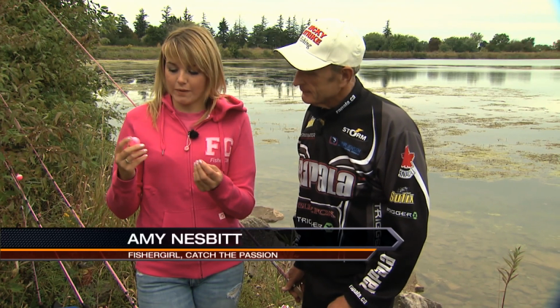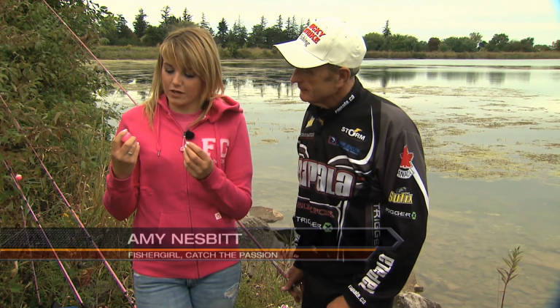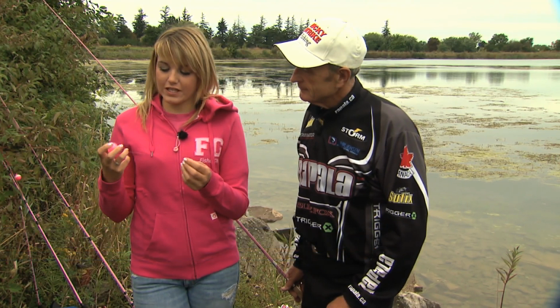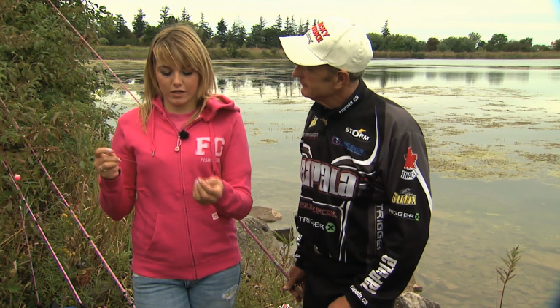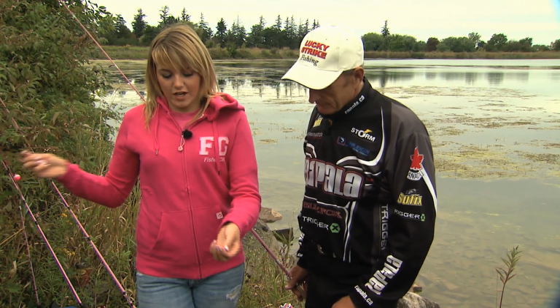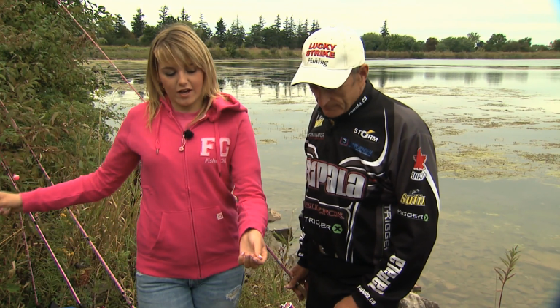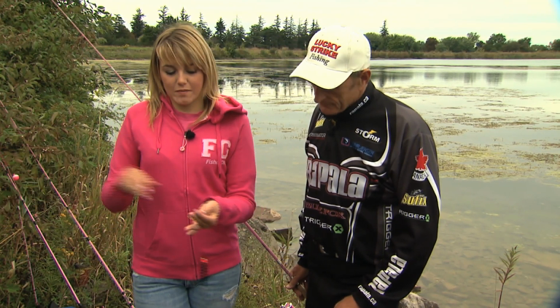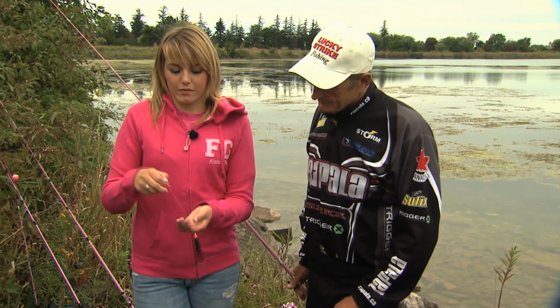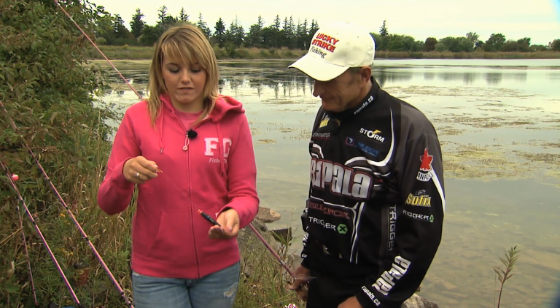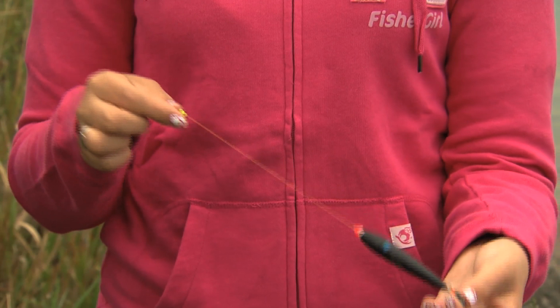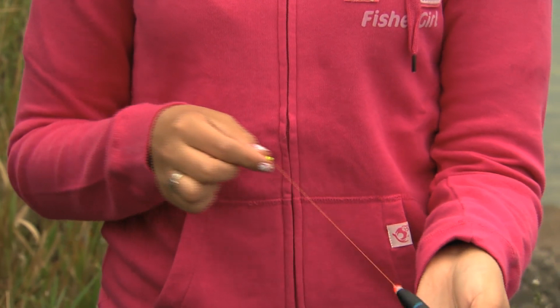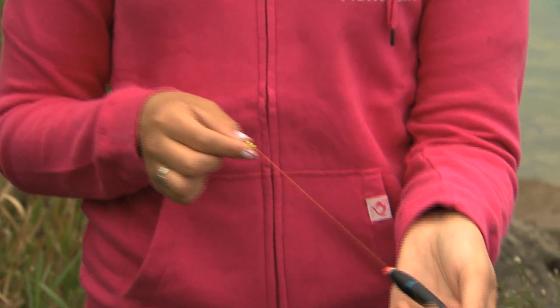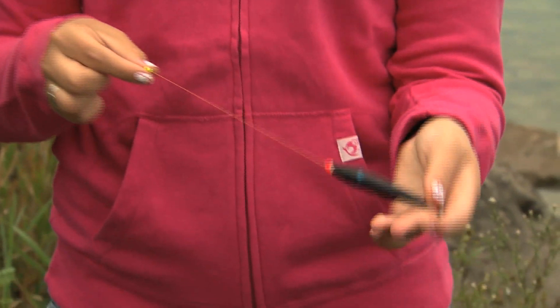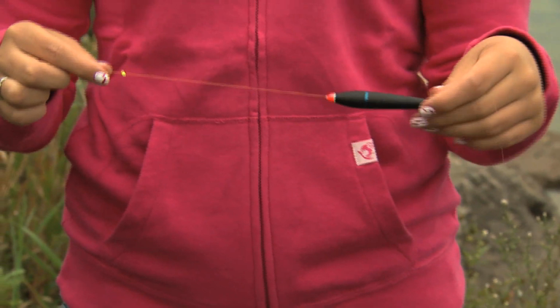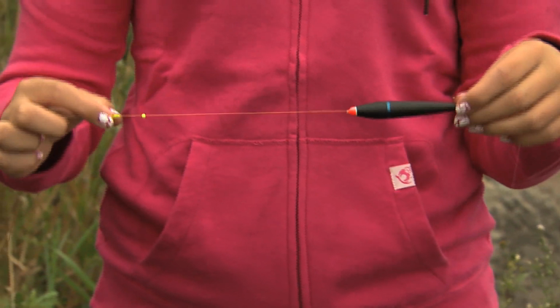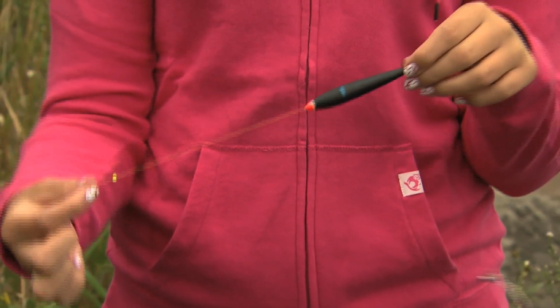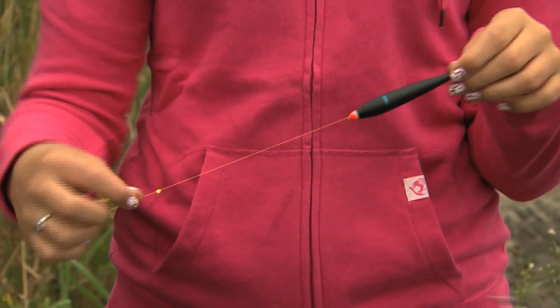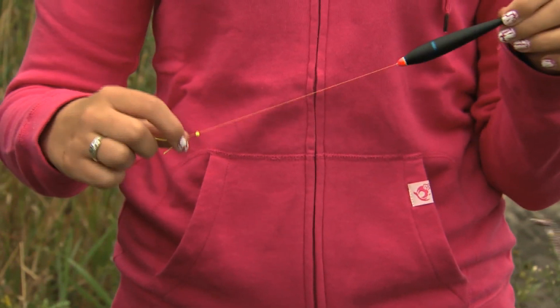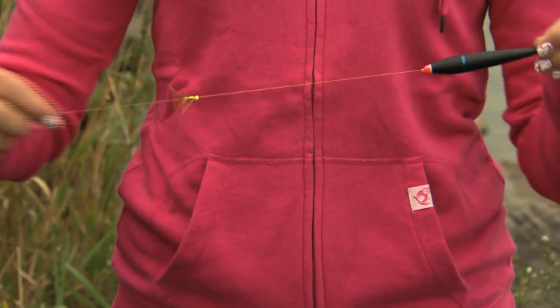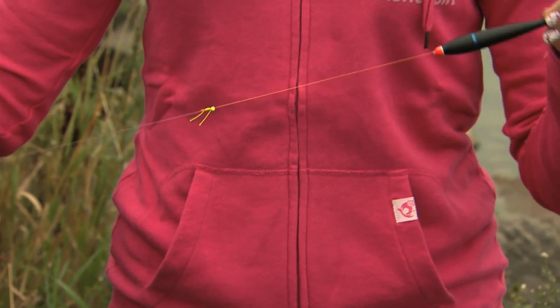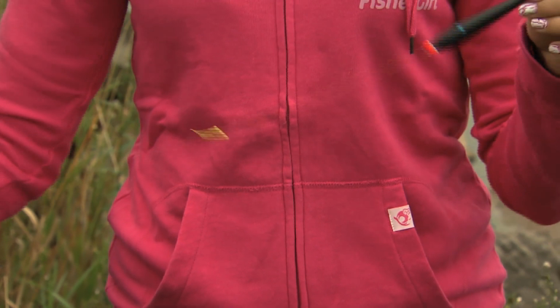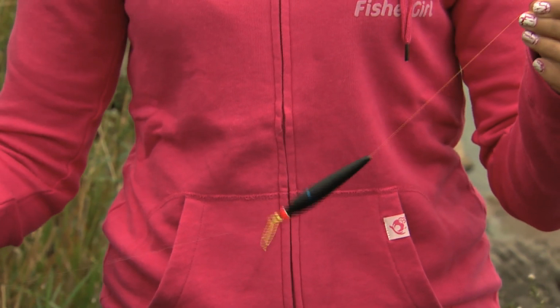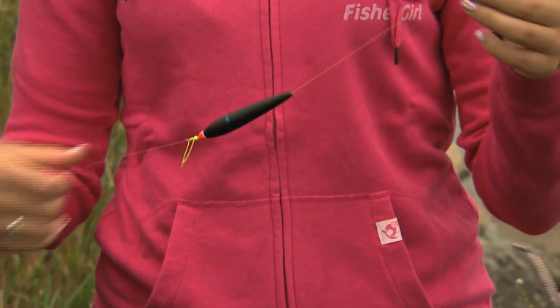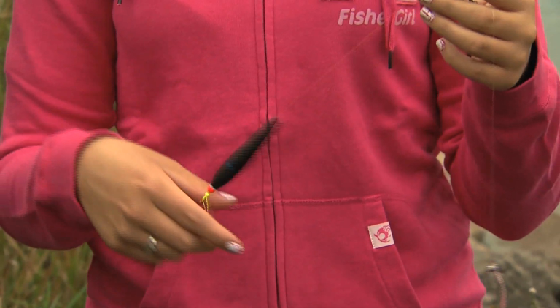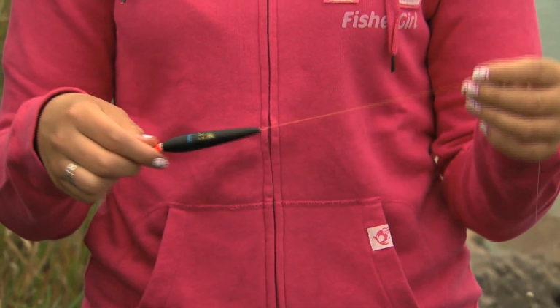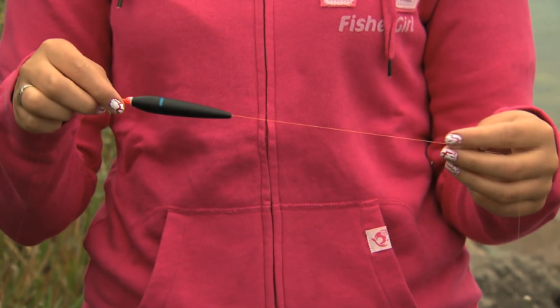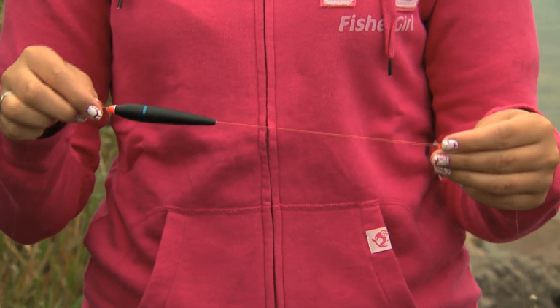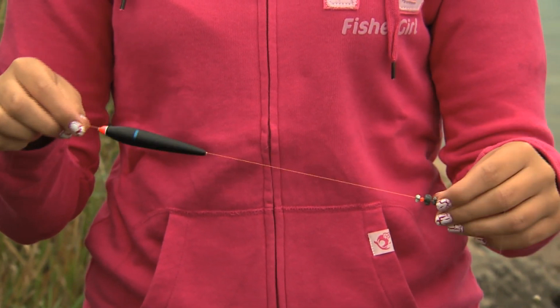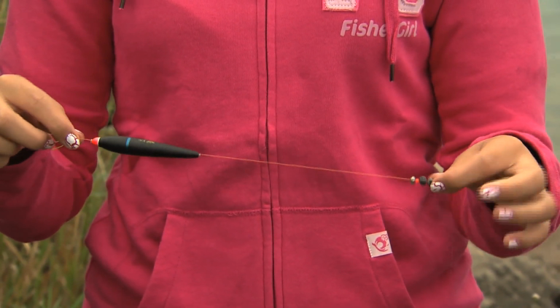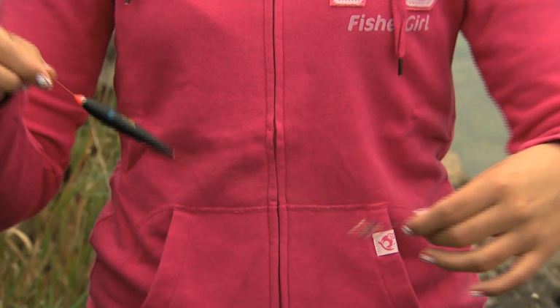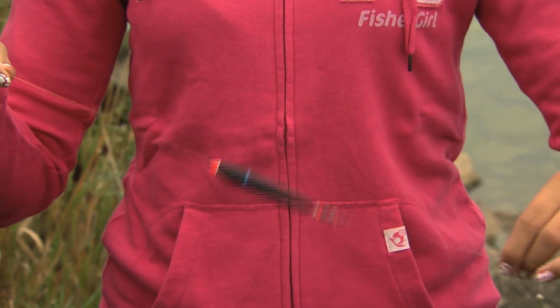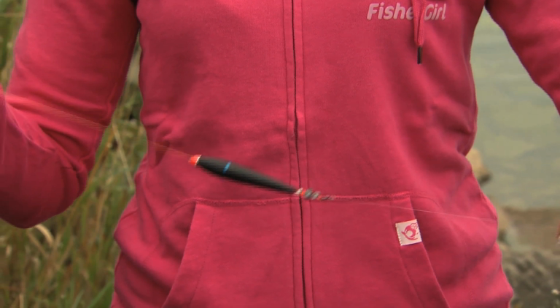But if you want to go deeper, a slip bobber would be perfect because it can slide up and down on your line, and you can adjust the stopper wherever you want along your line. At the bottom, it'll only stop at where your weight is, and then you have your little bit of line for your hook.